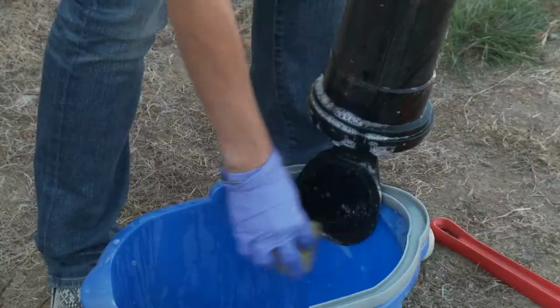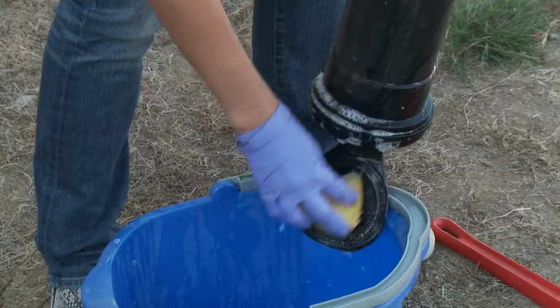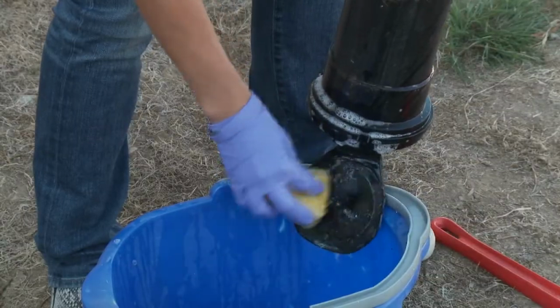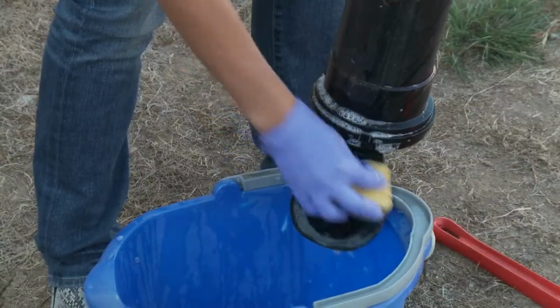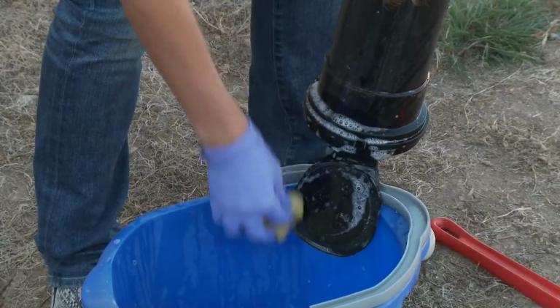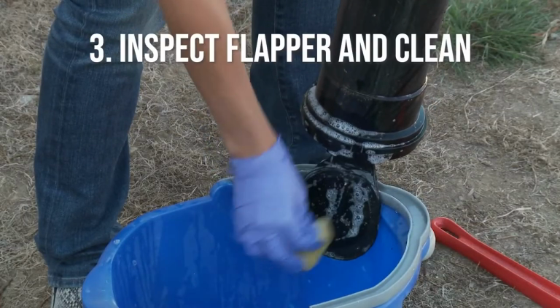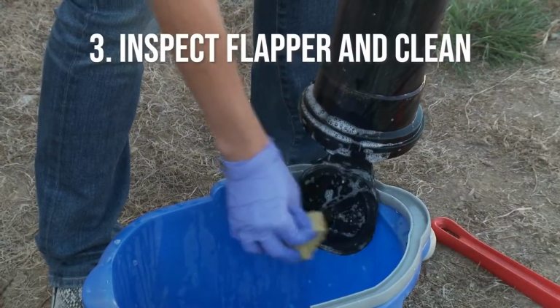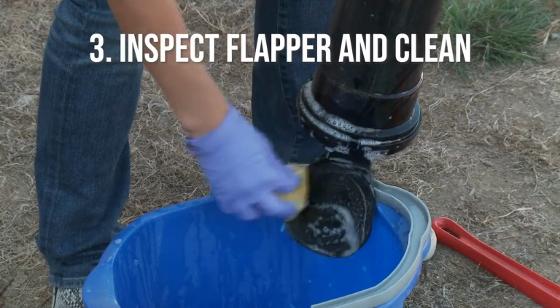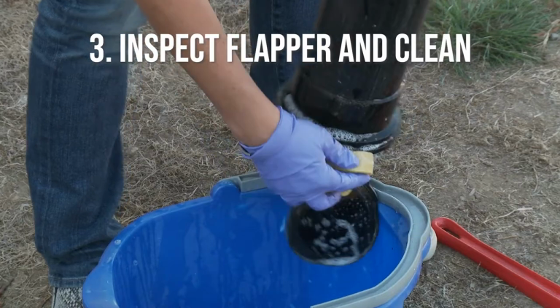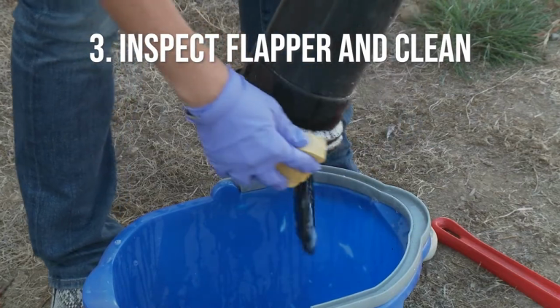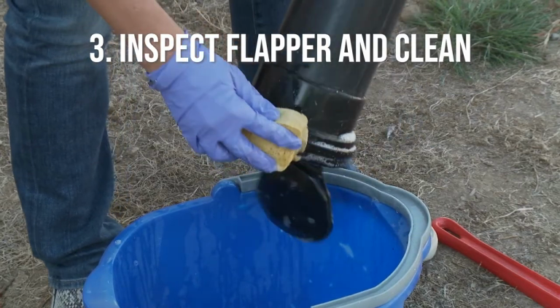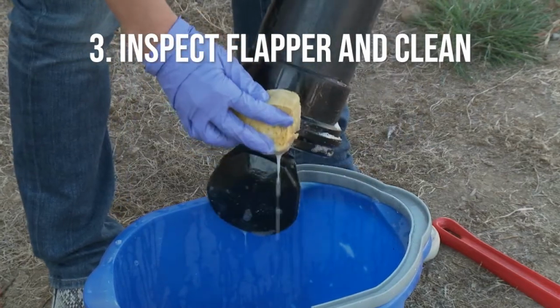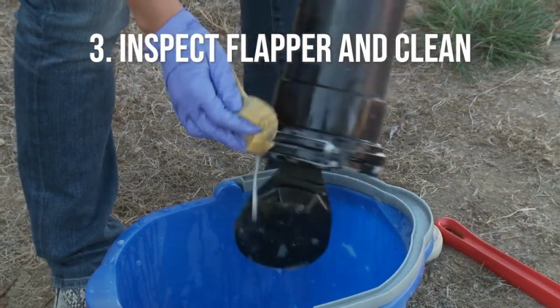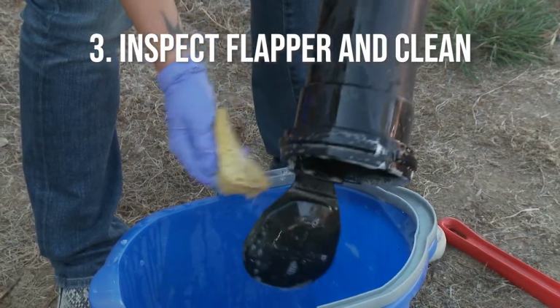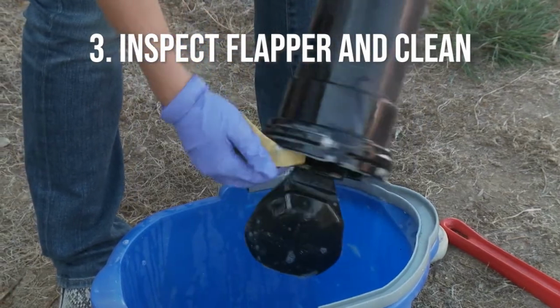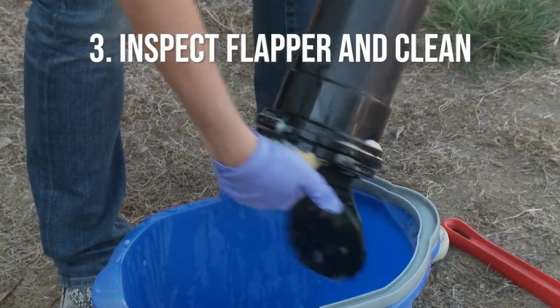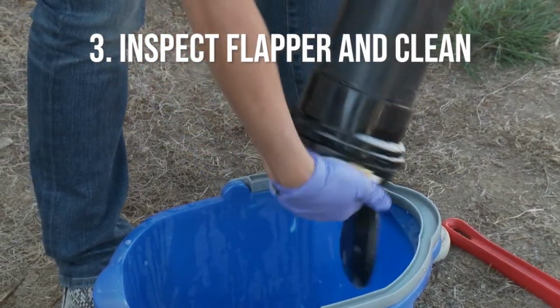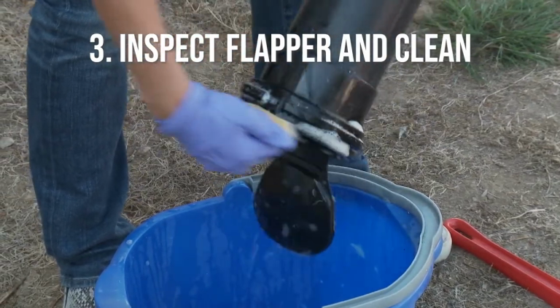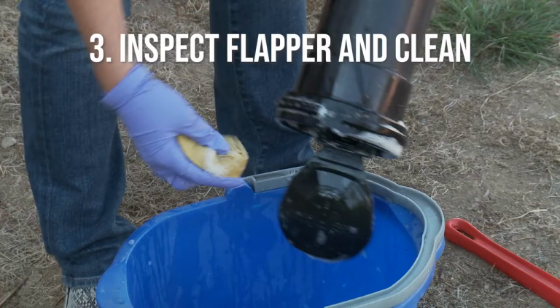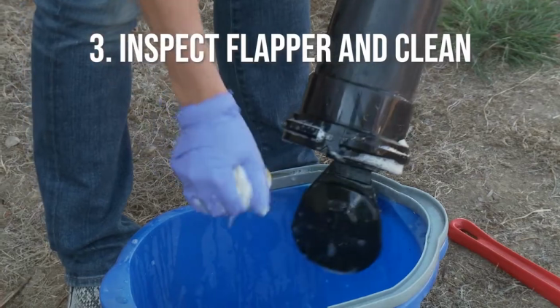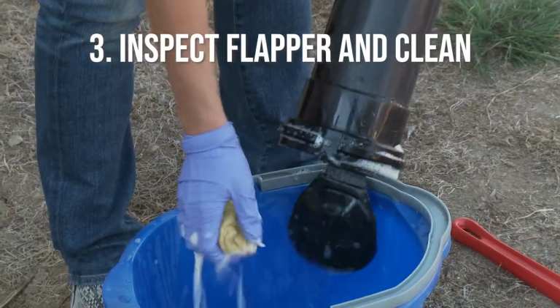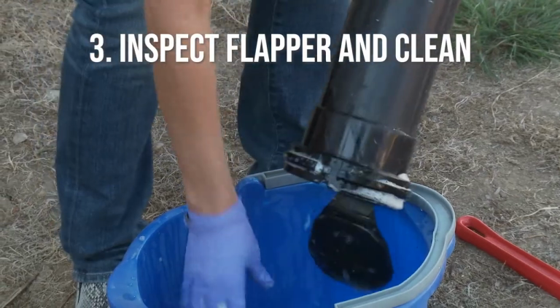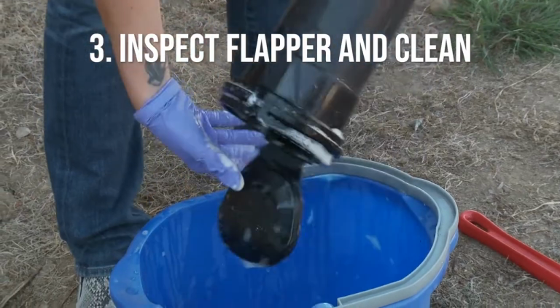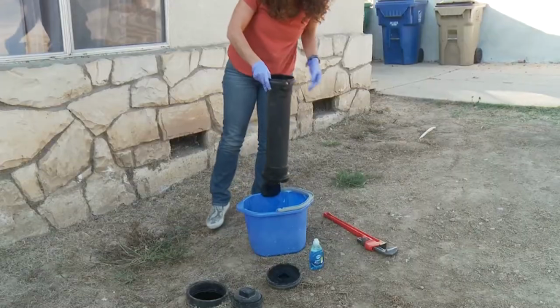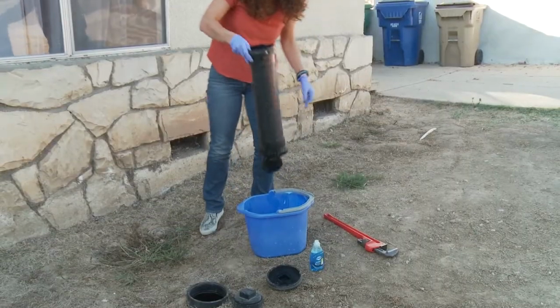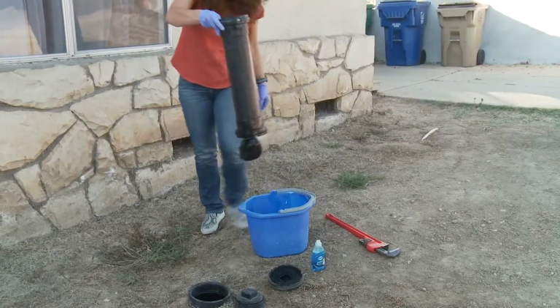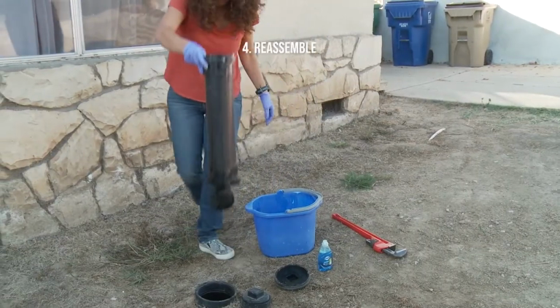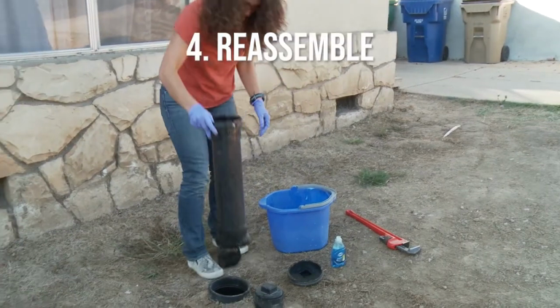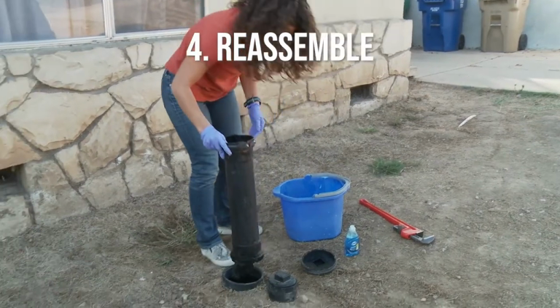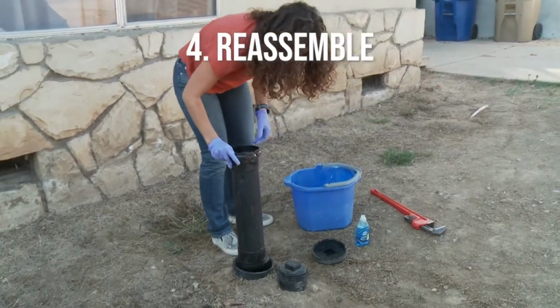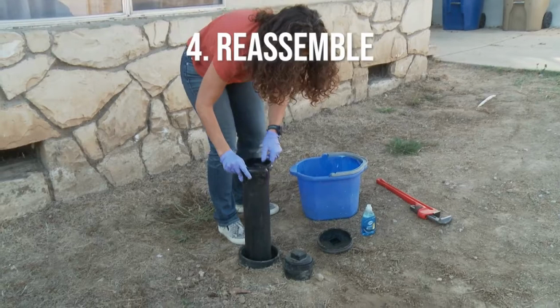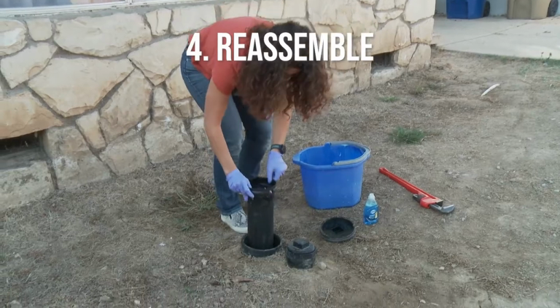Inspect the flapper or moving part to see if there's any damage or debris built up. Clean it with mild dish soap and water to remove grease and make sure the valve seats. Reassemble and return to normal position. Replace the cover.